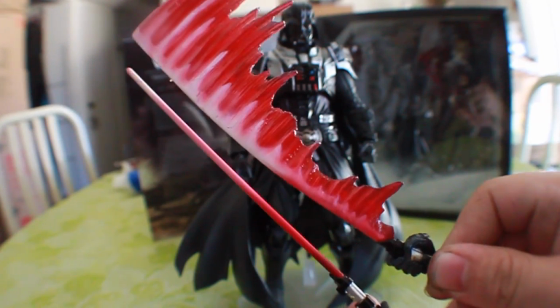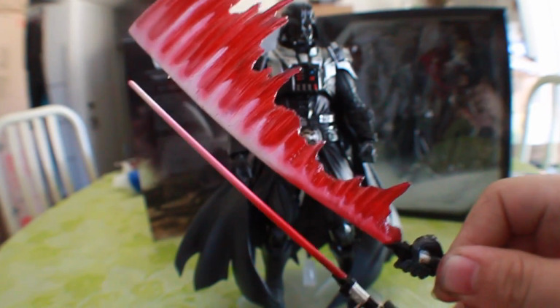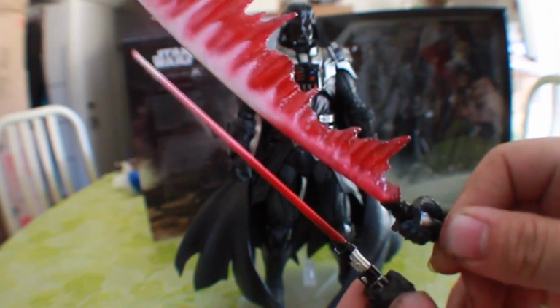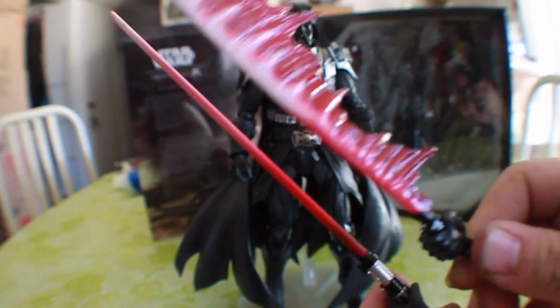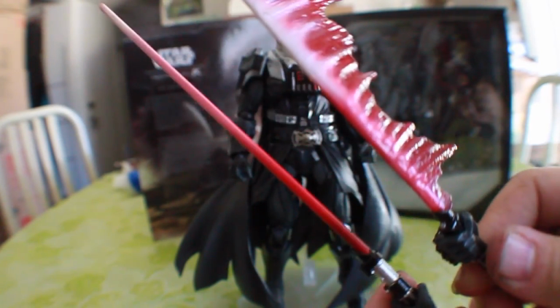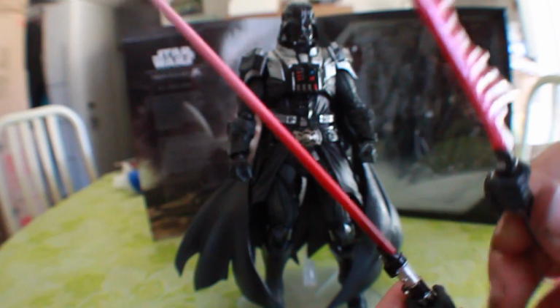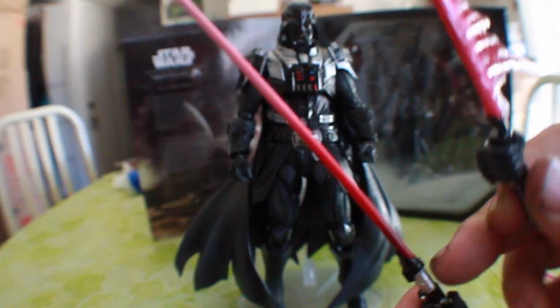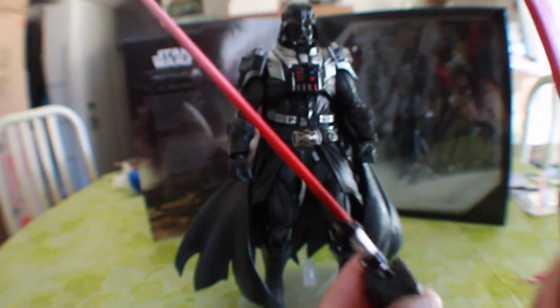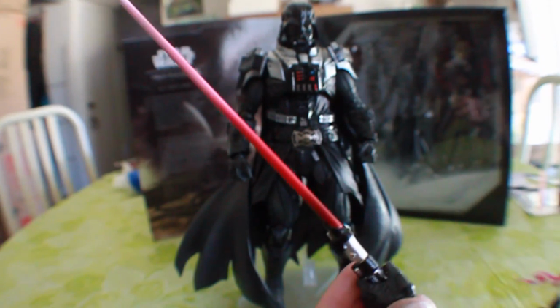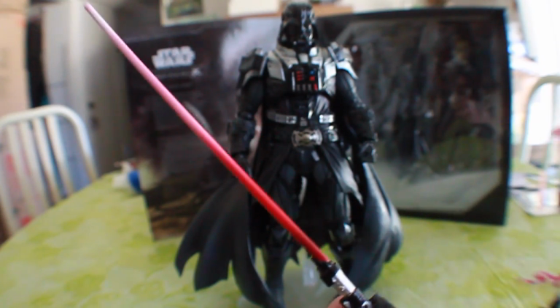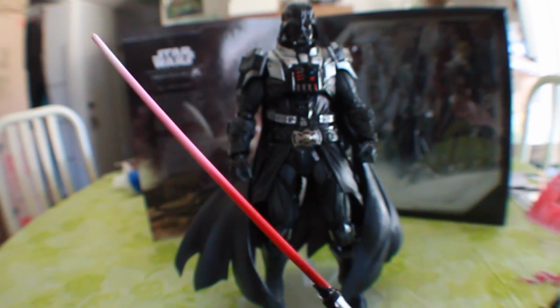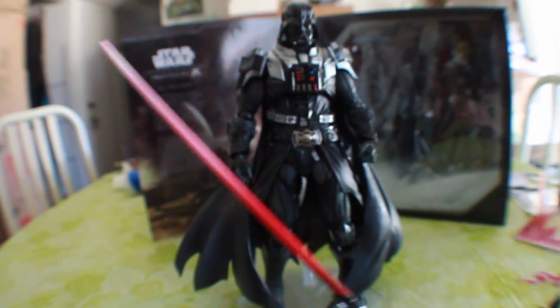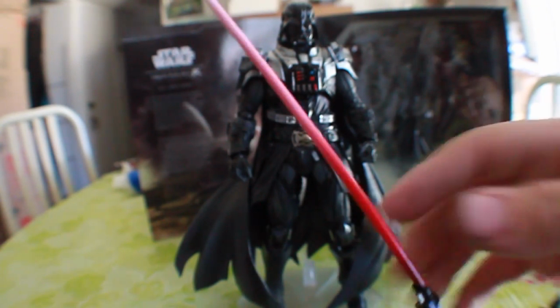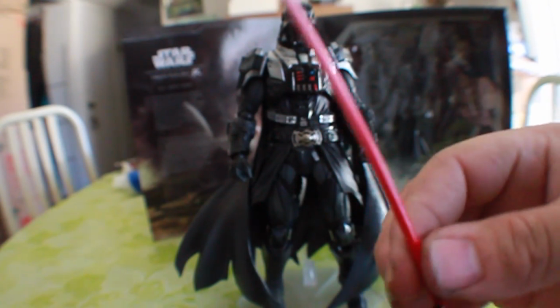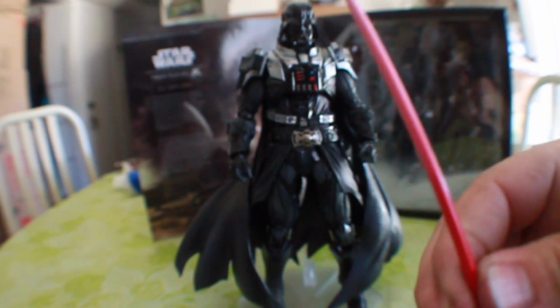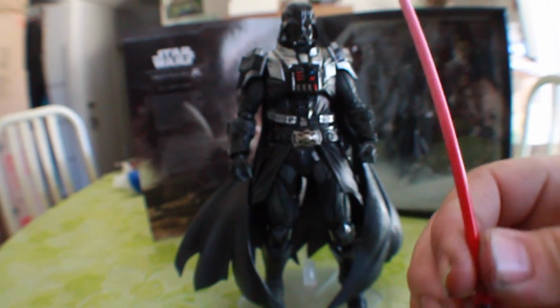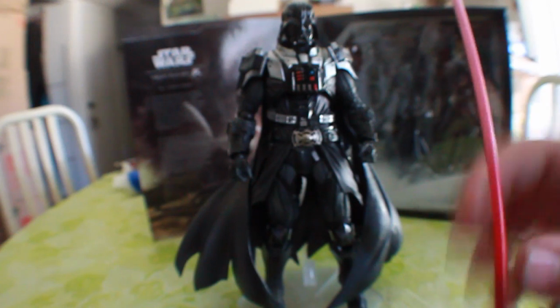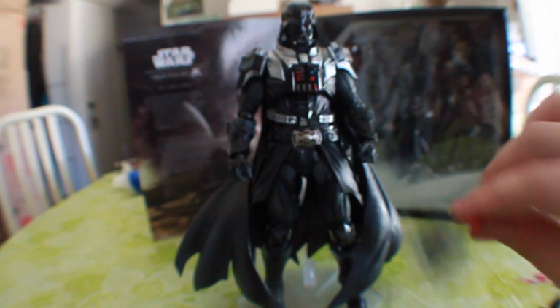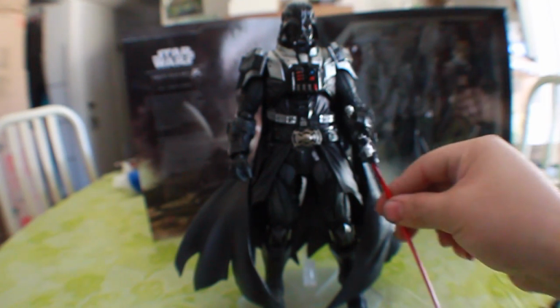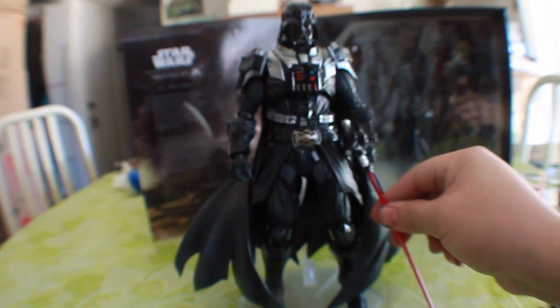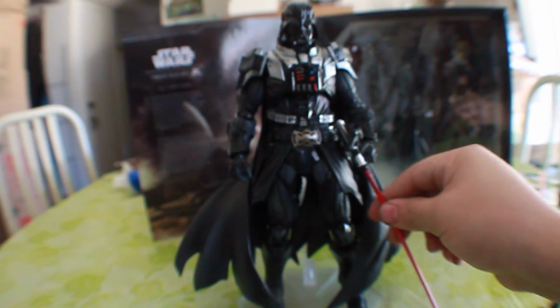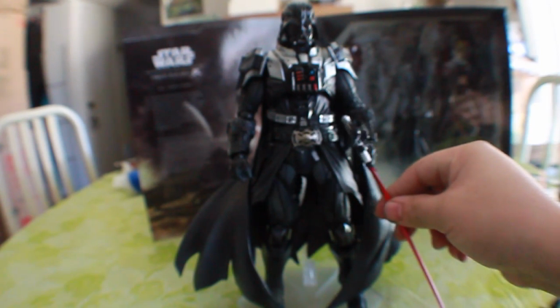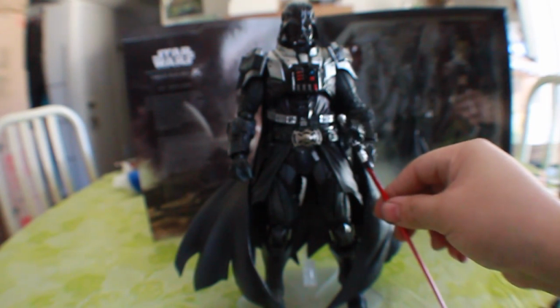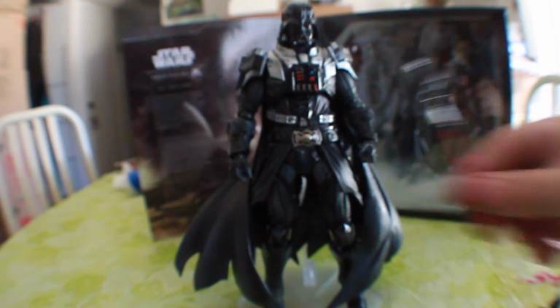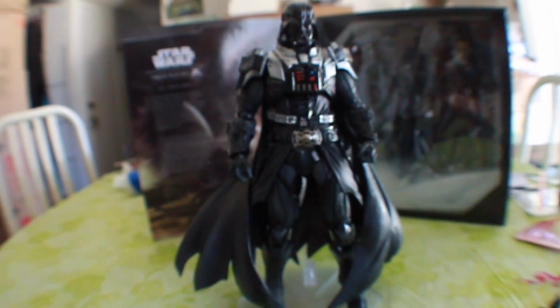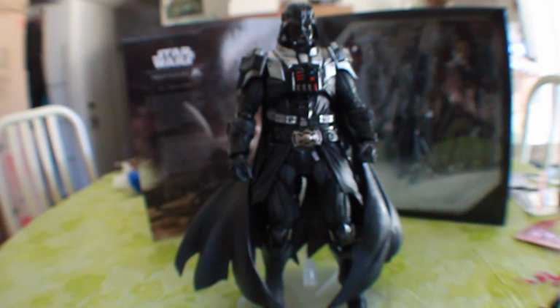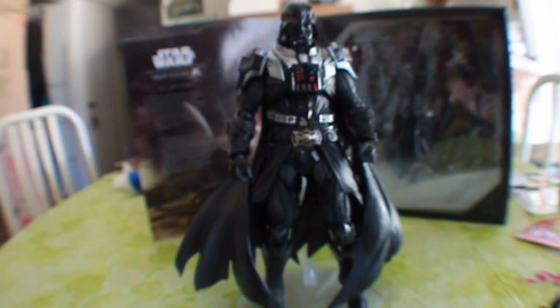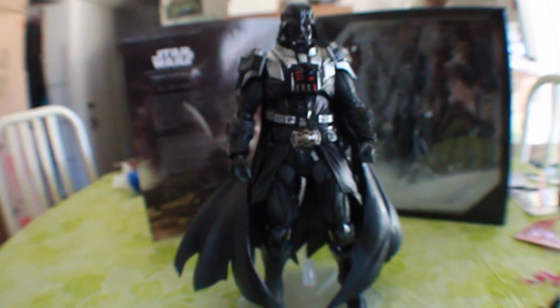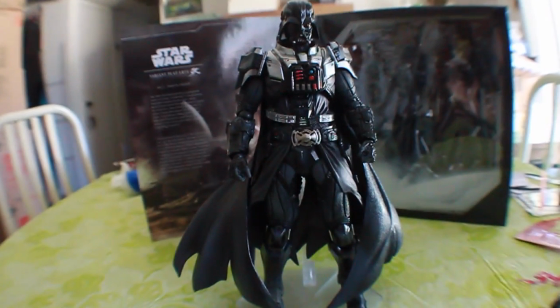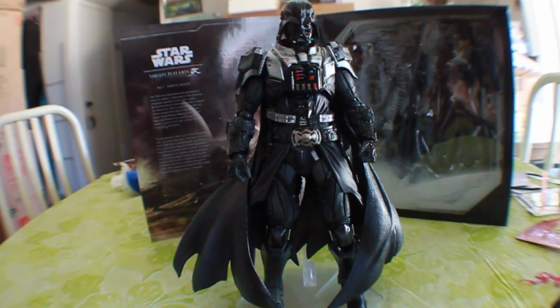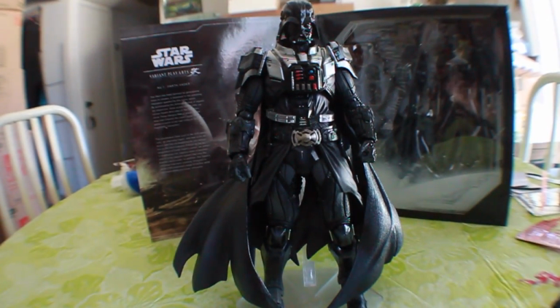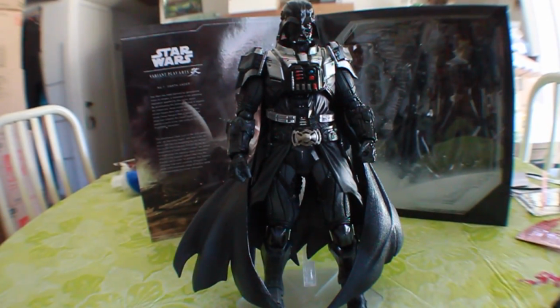The one thing I wish was that it came with an unbladed hilt to maybe put on him. But it still looks very cool. Let's go ahead and zoom in on this guy and check him out.